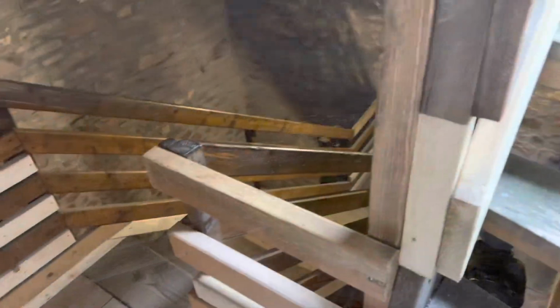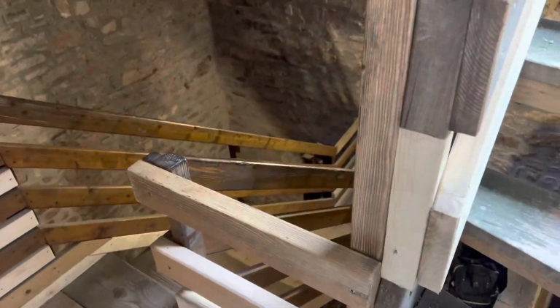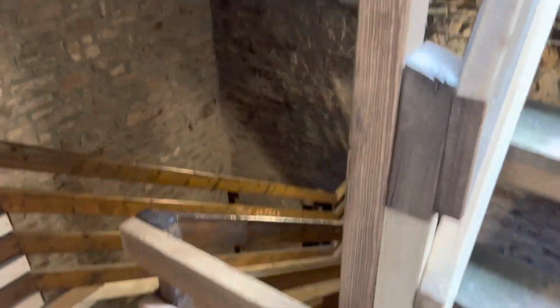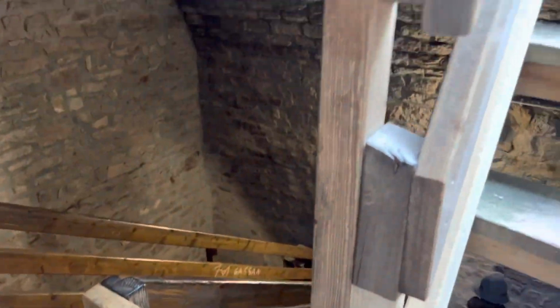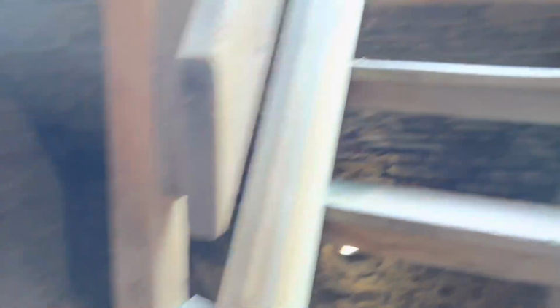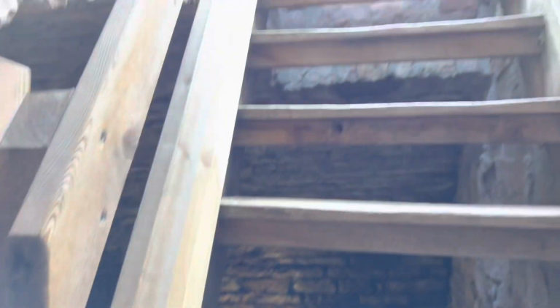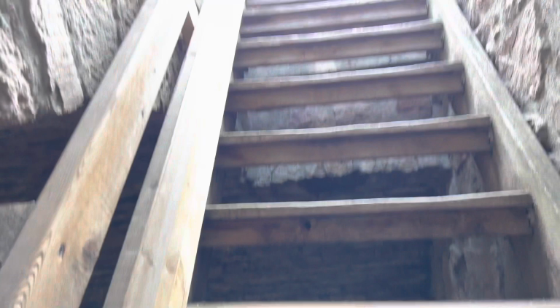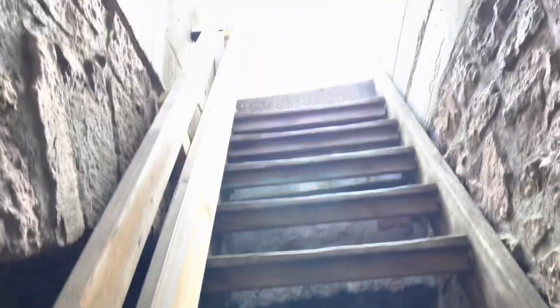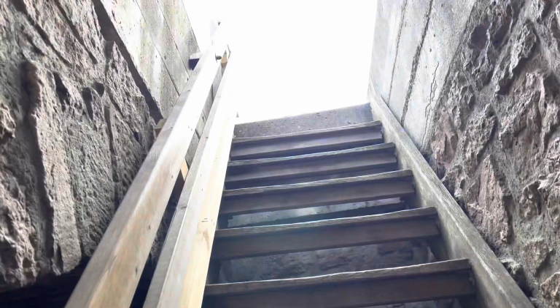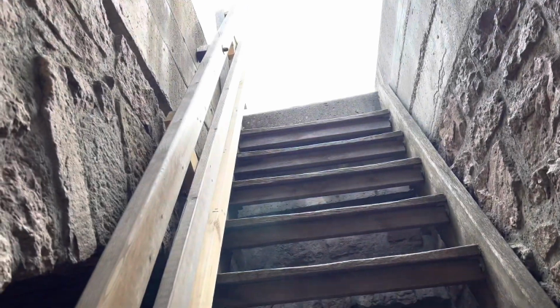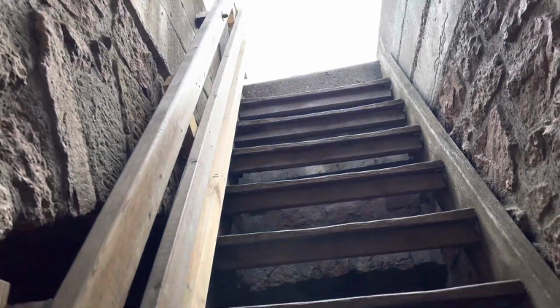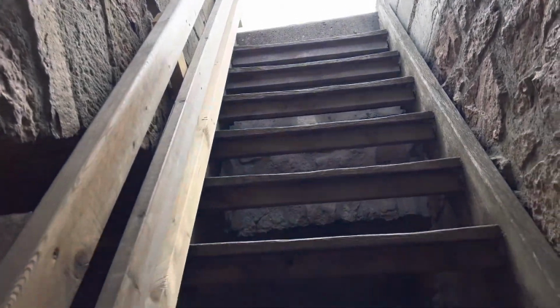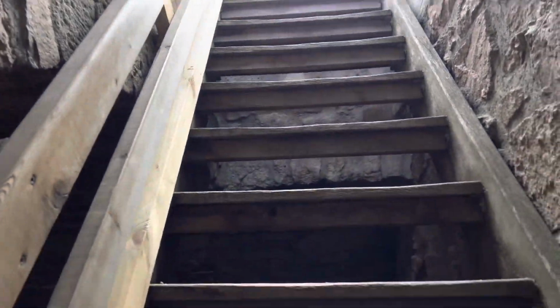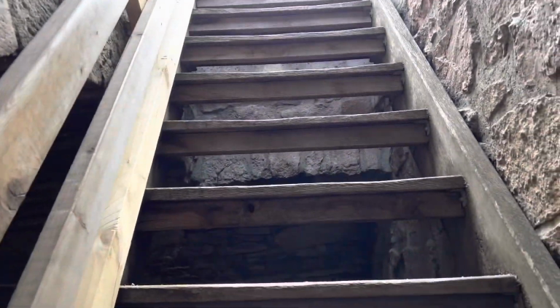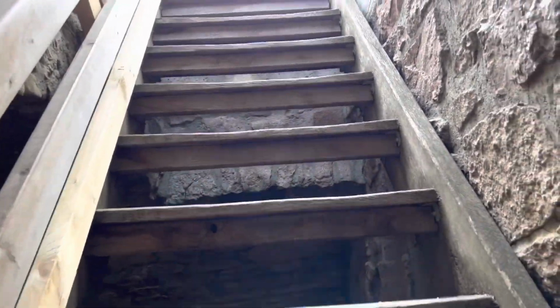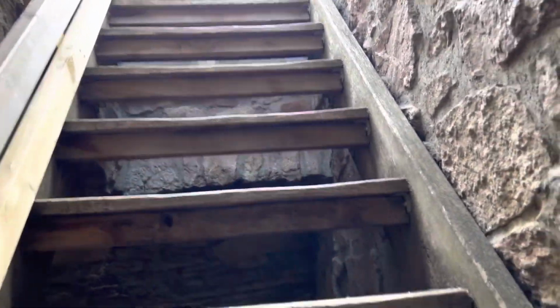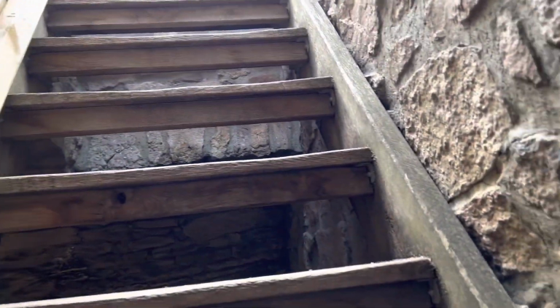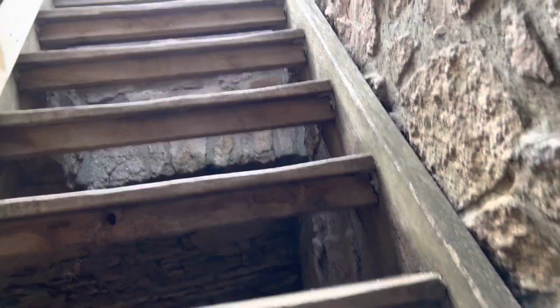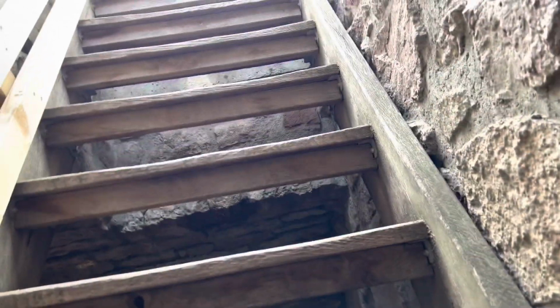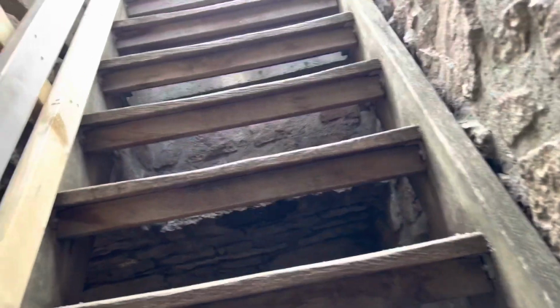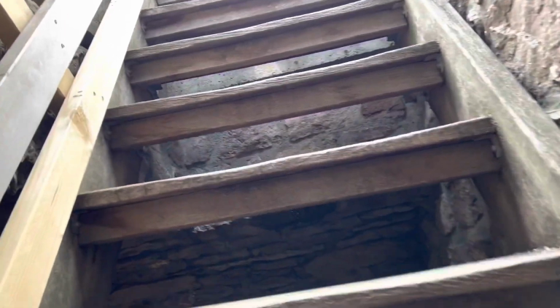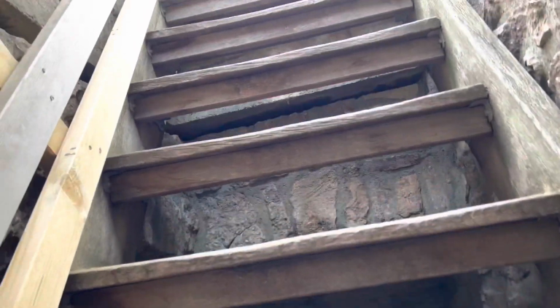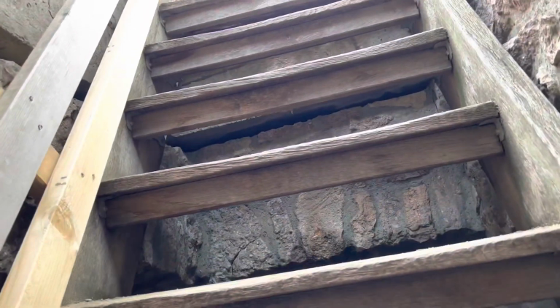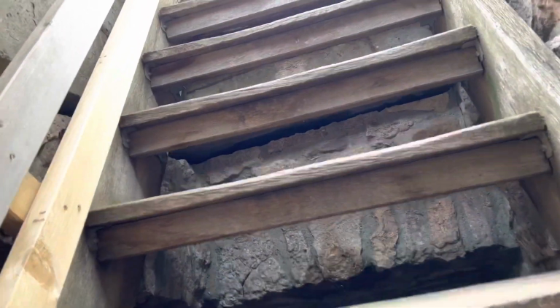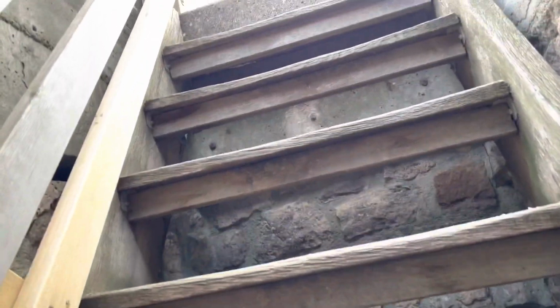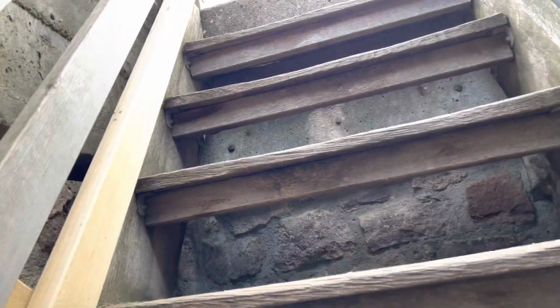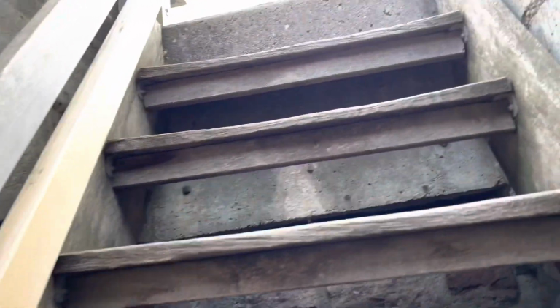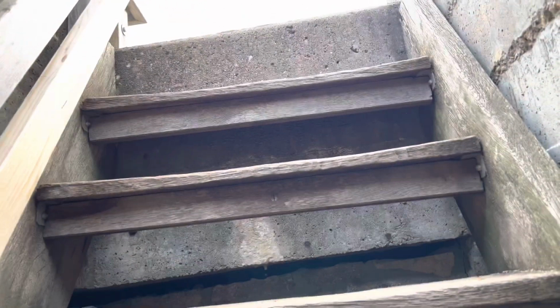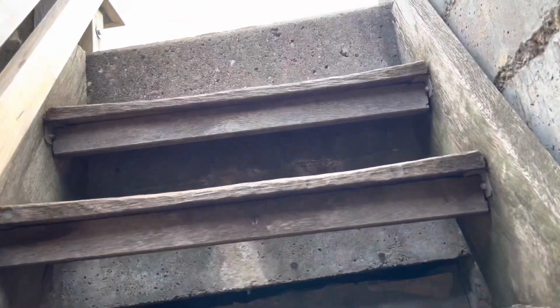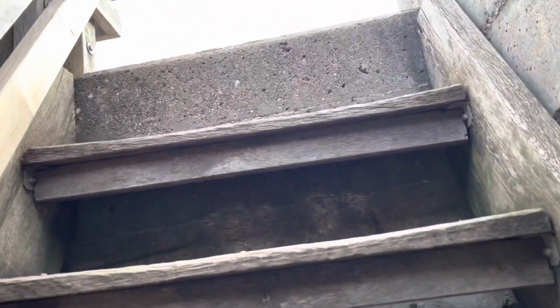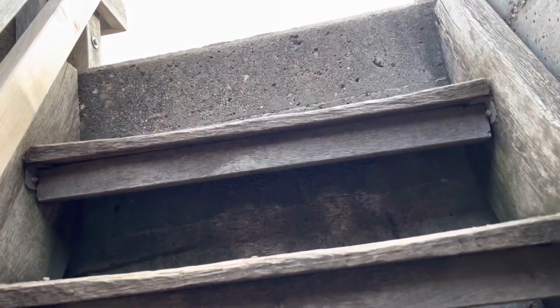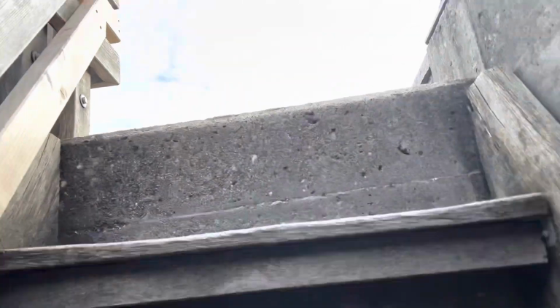Walking up these wooden stairs to the top tower. Are we ready? Let's go. The stairs here are a bit more narrow going up — like a ladder.